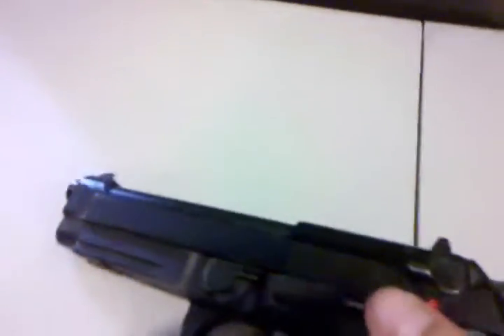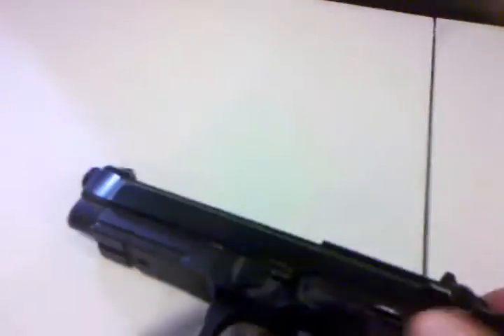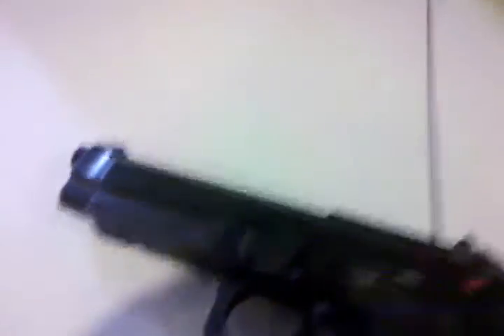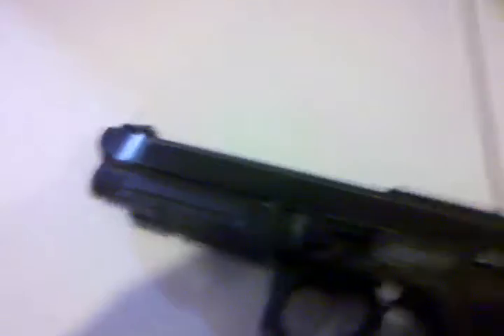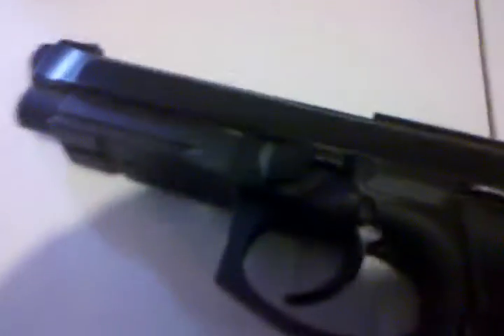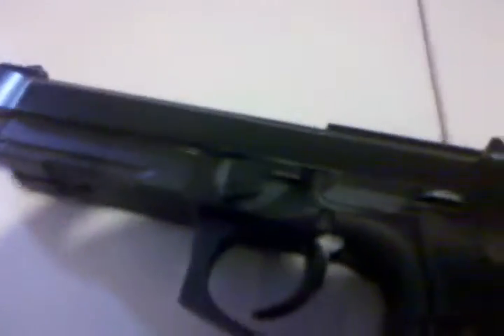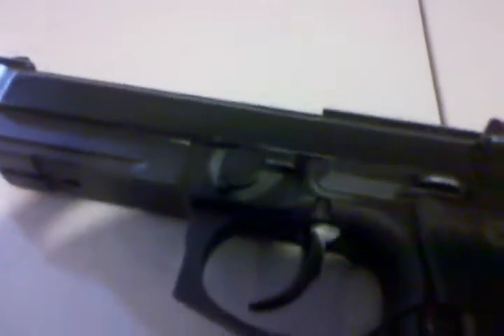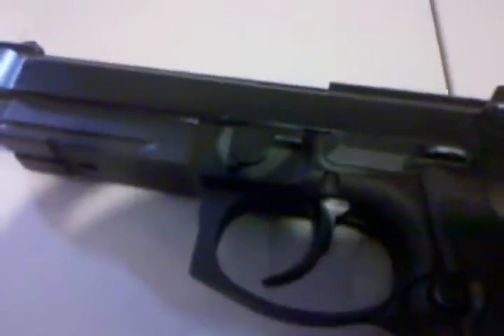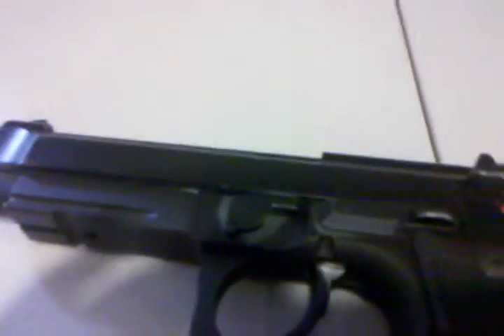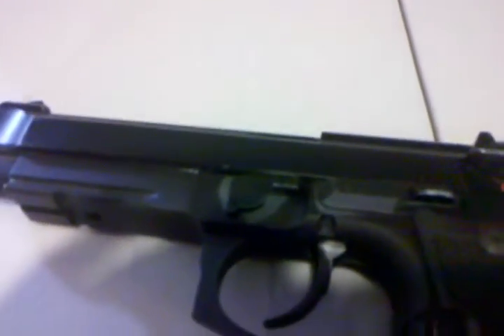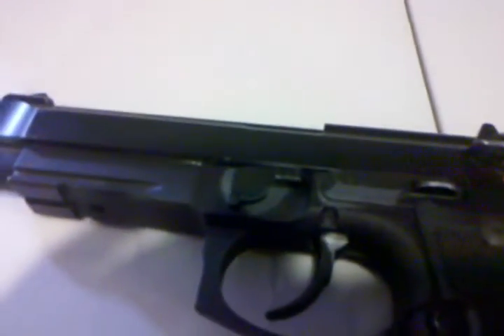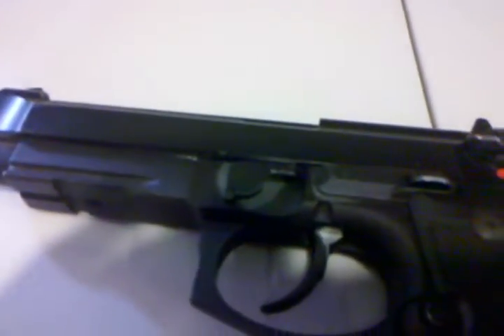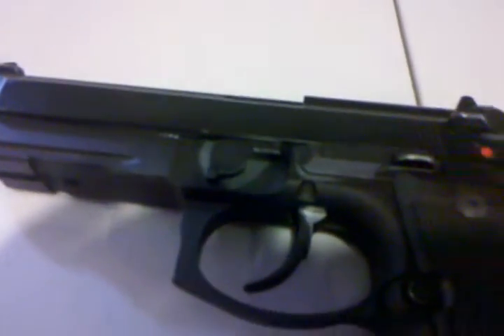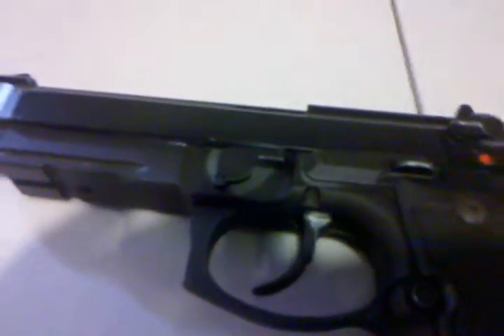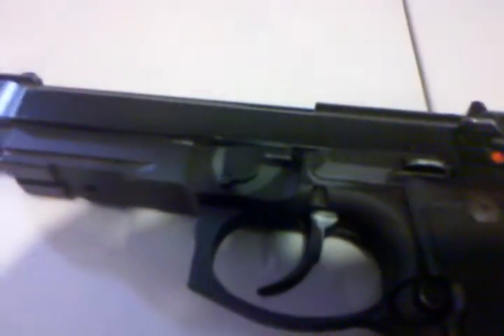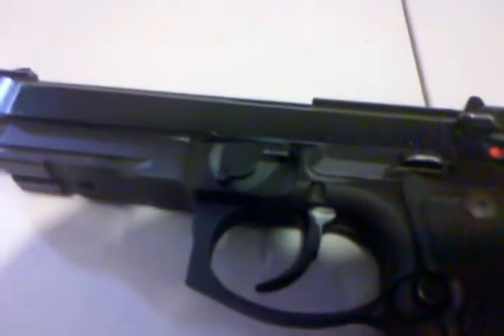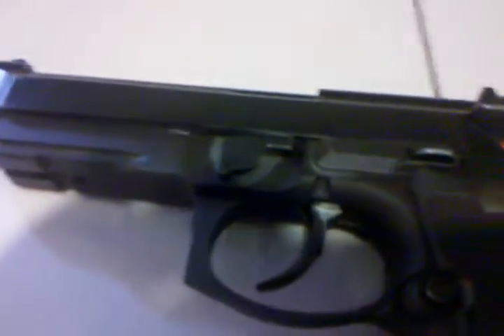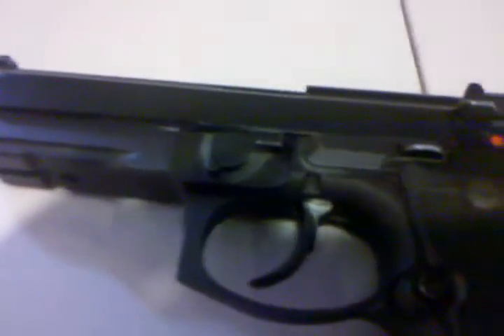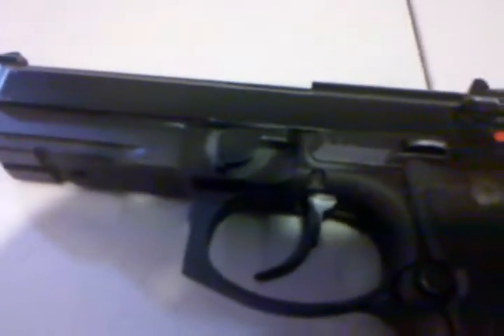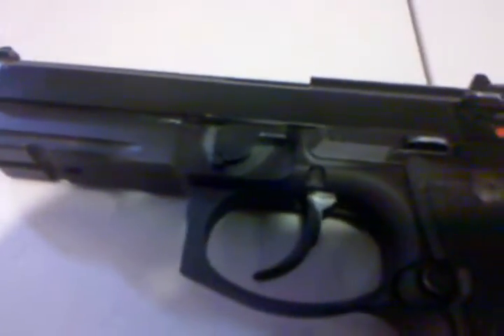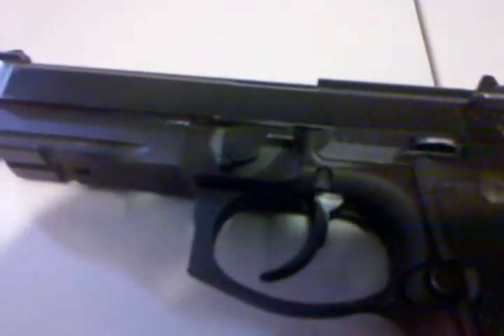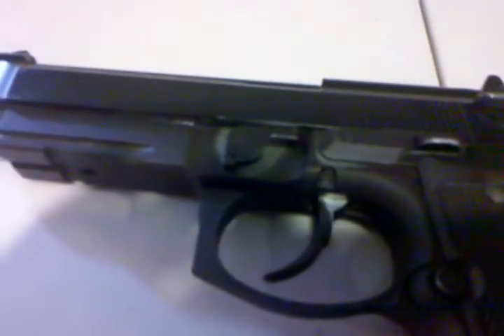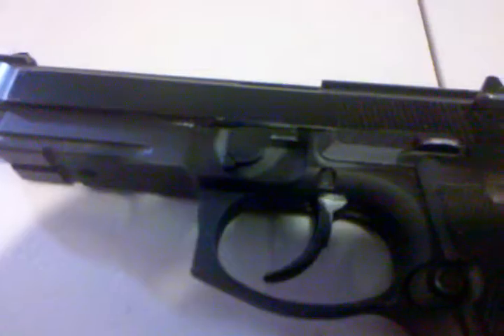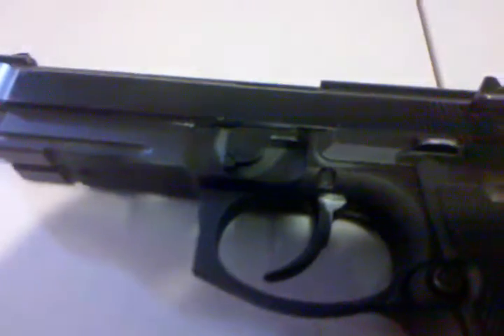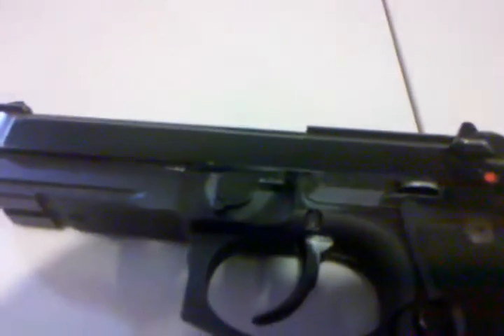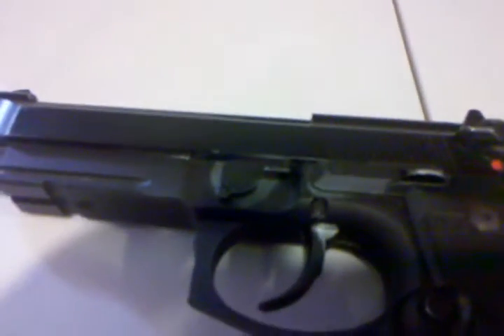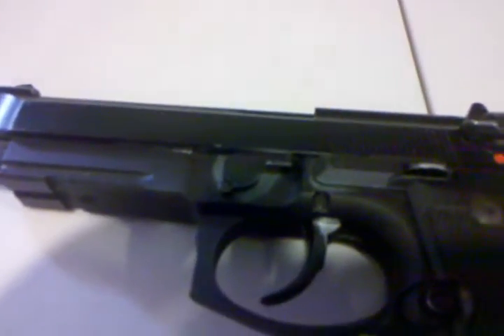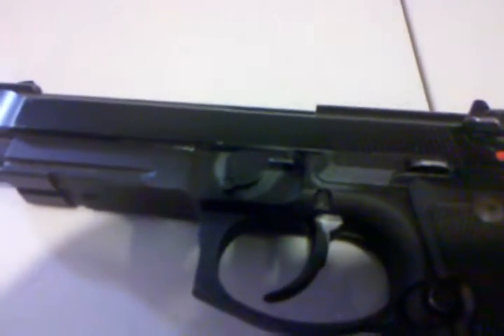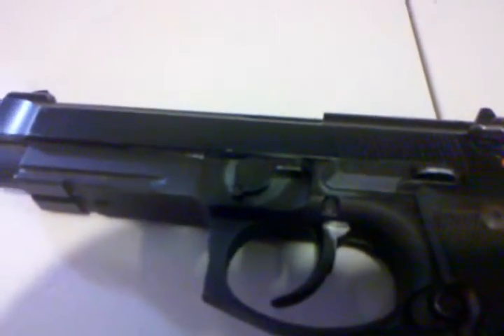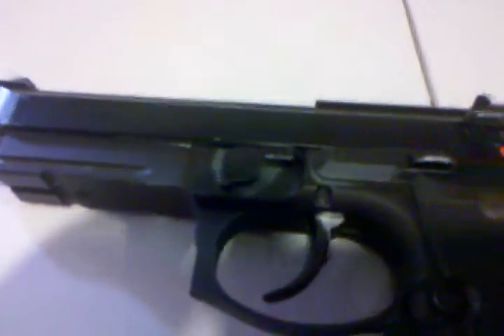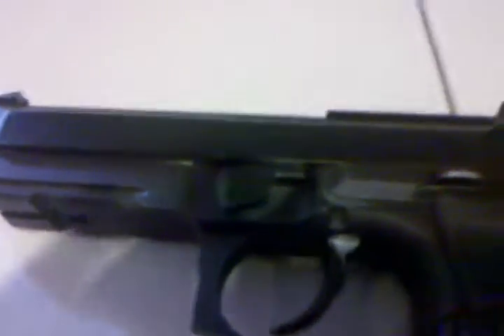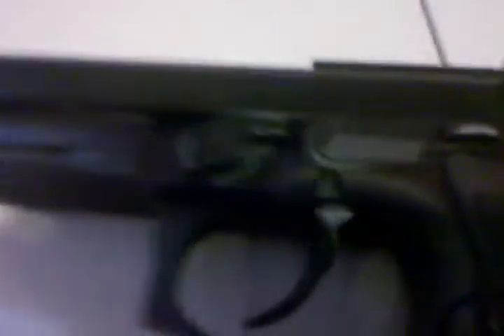With the 1911 the whole slide moves, but on this one the slide moves while the outer barrel stays the same. It doesn't make sense to everyone, but it does to me.